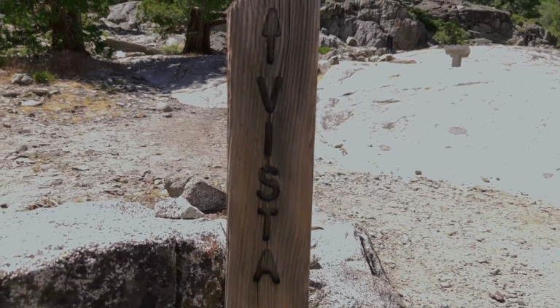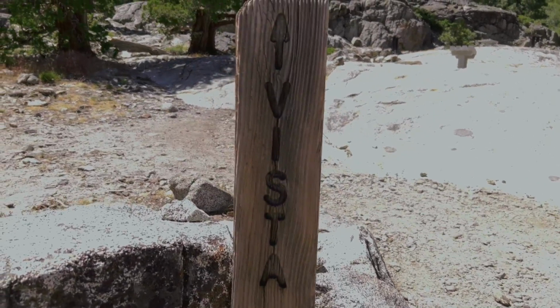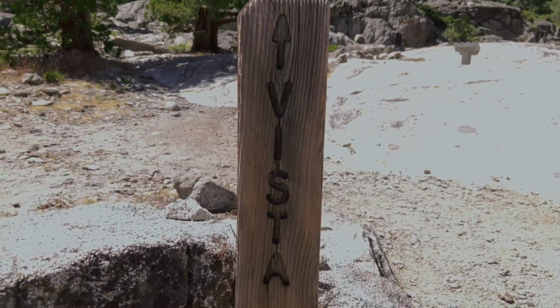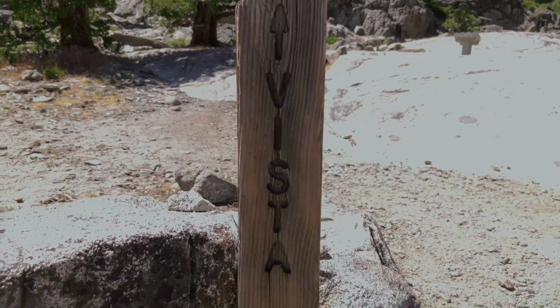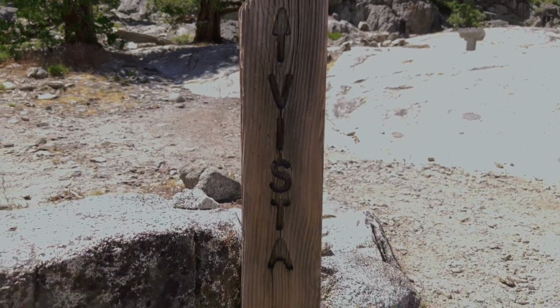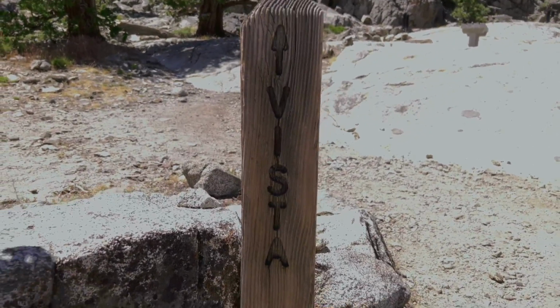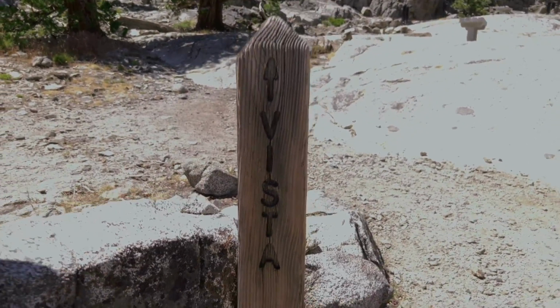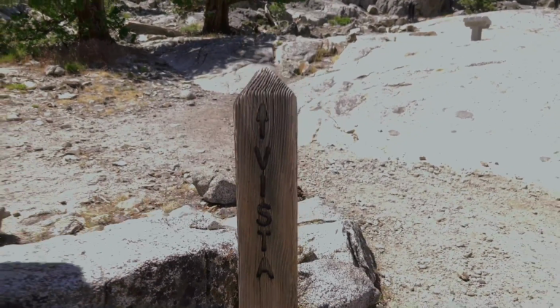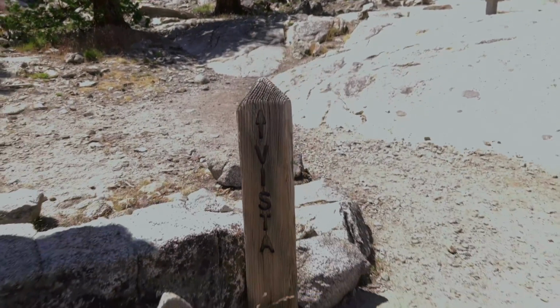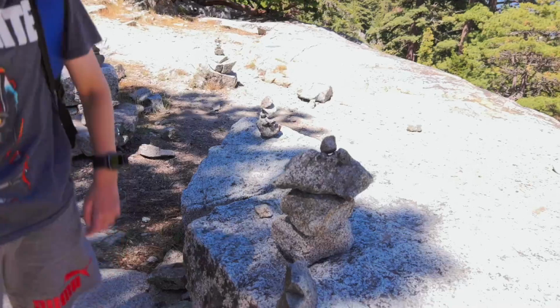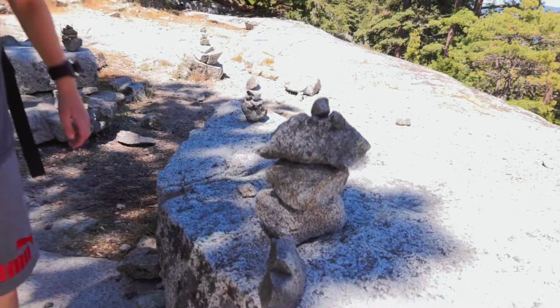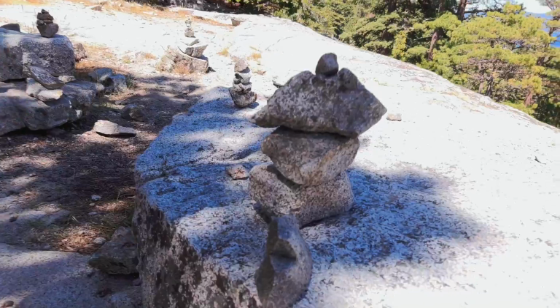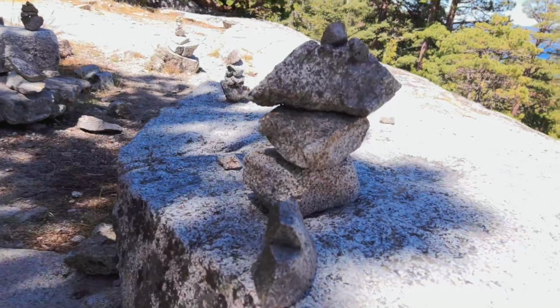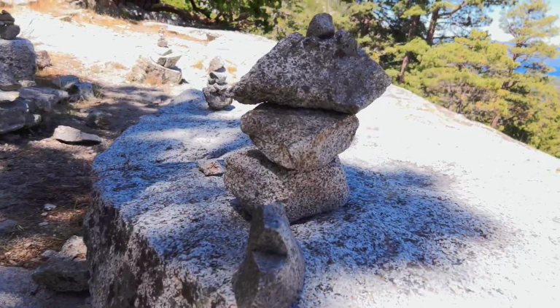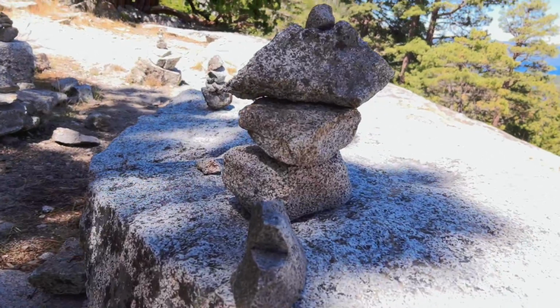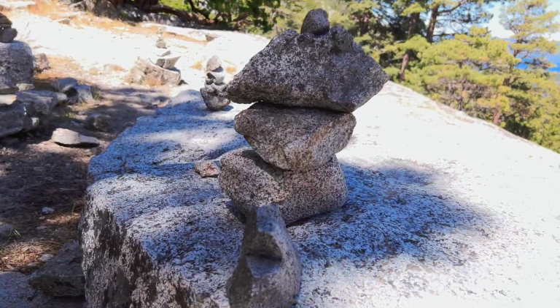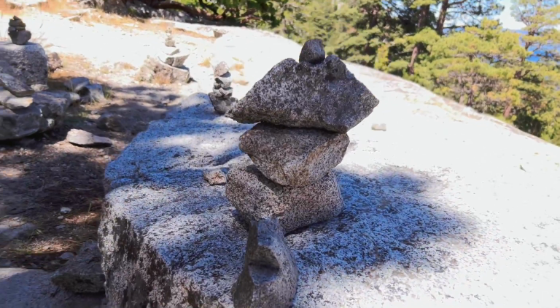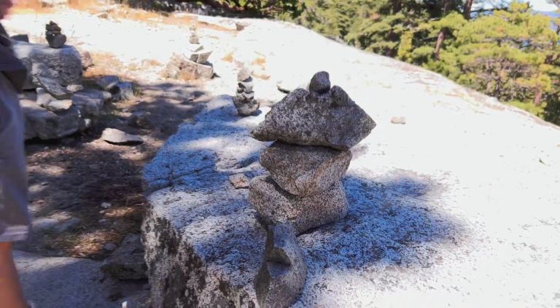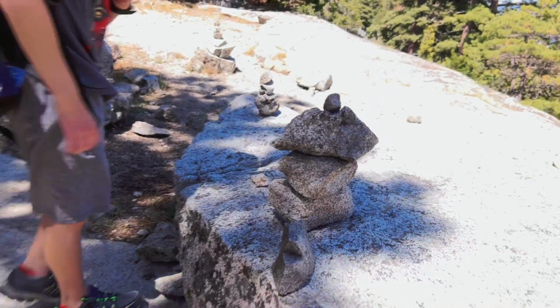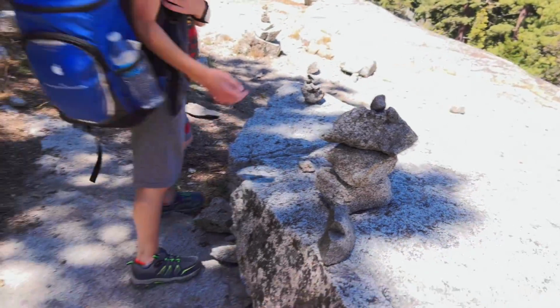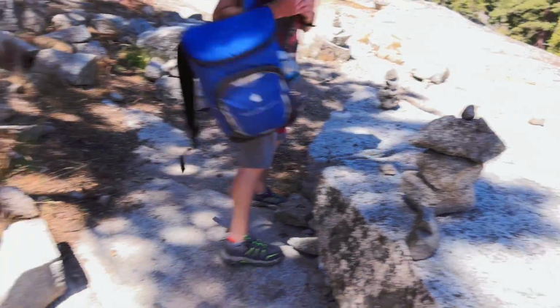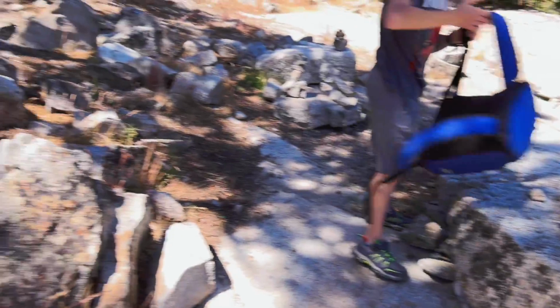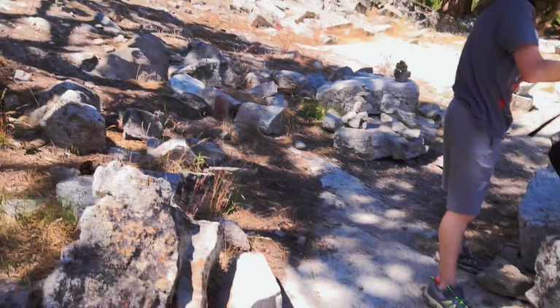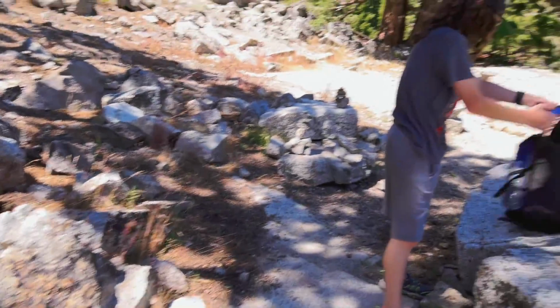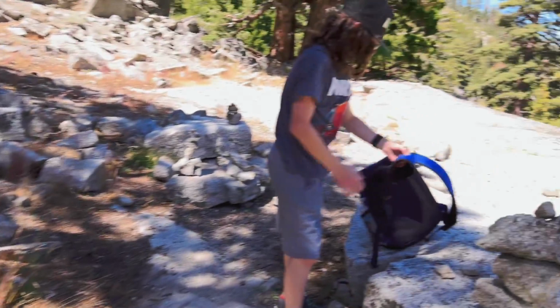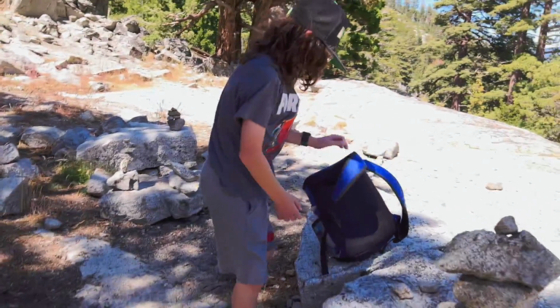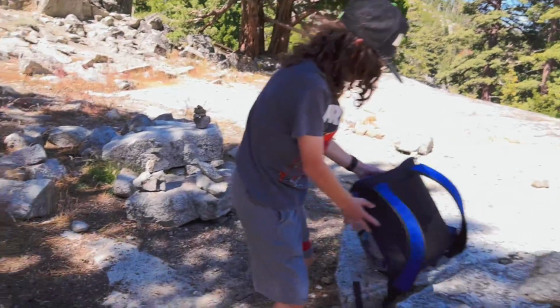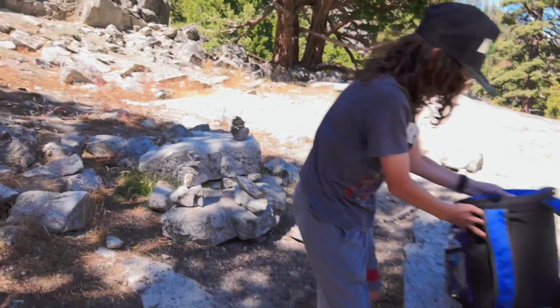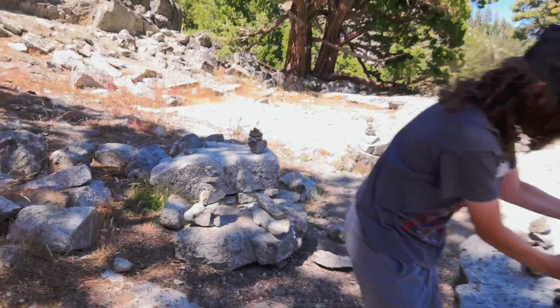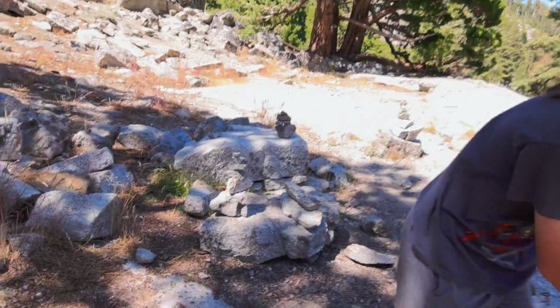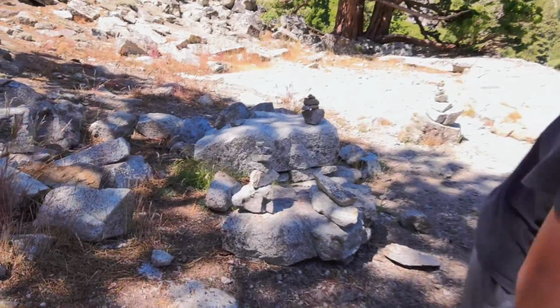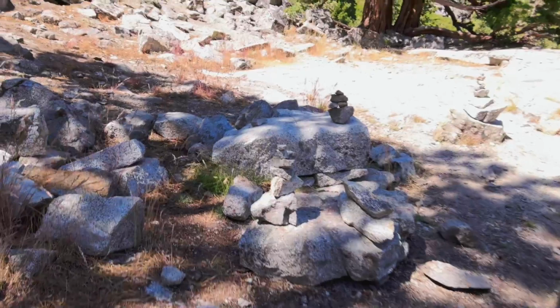We made it to the vista where all these stone statue creations have been made. Let's take a little sit — what do you think?